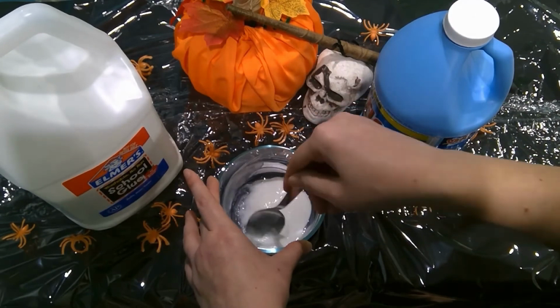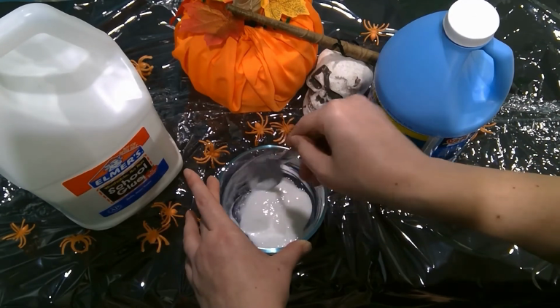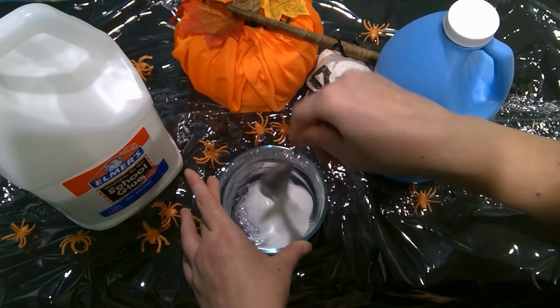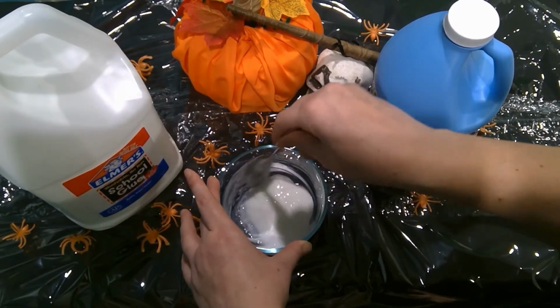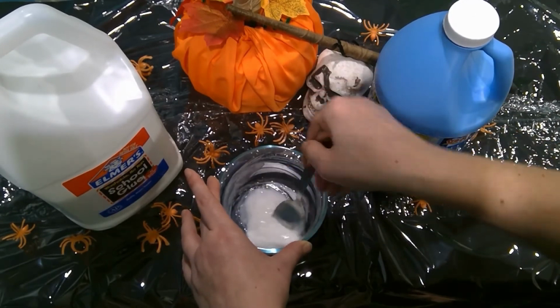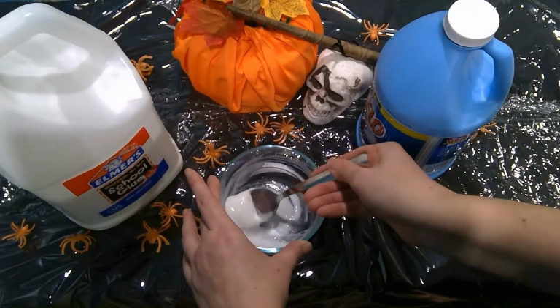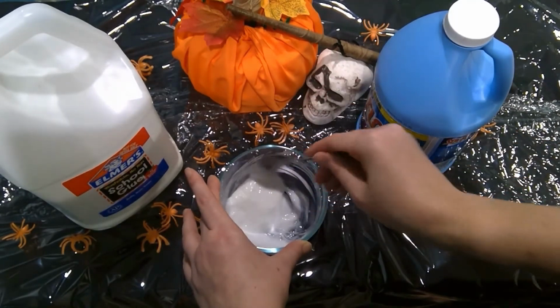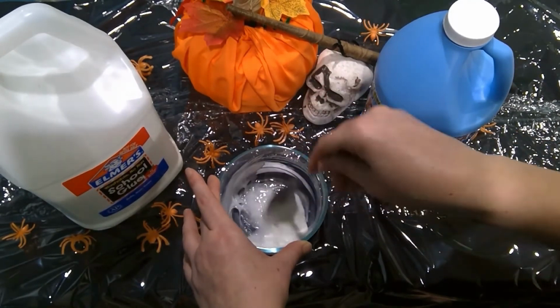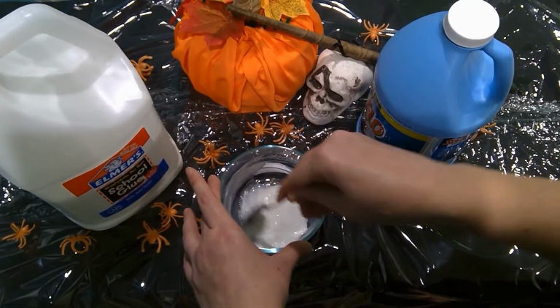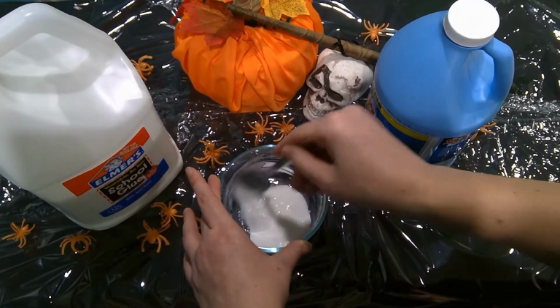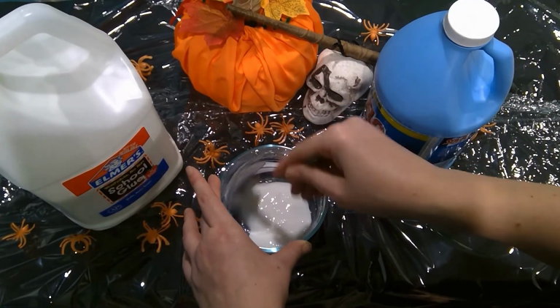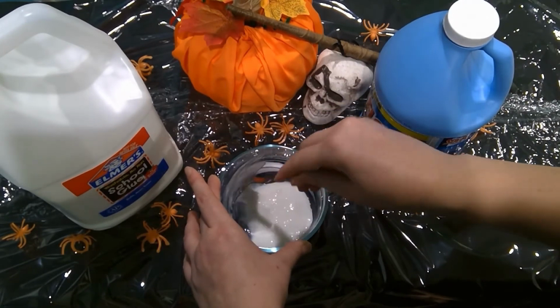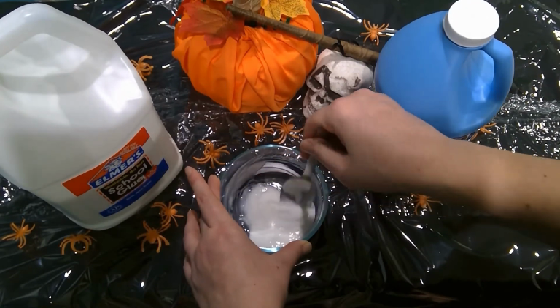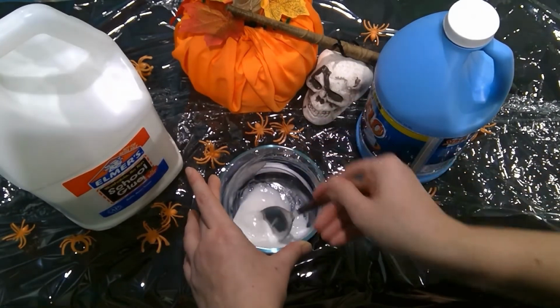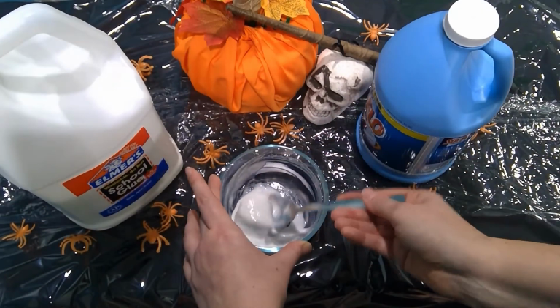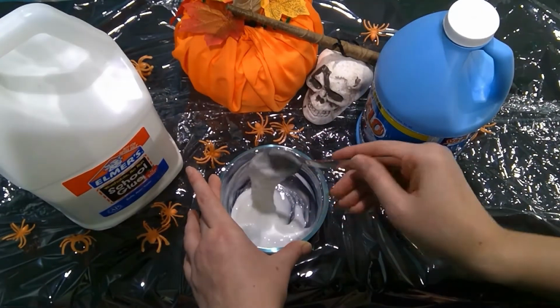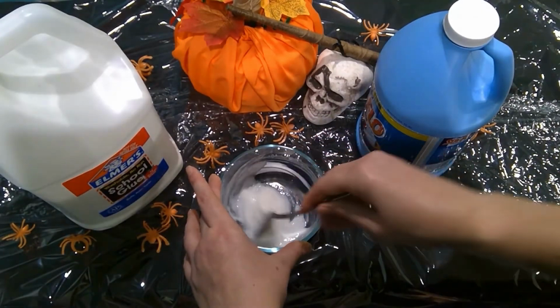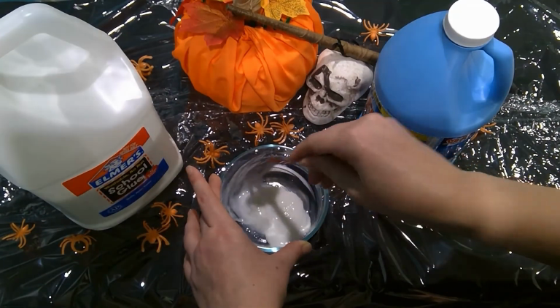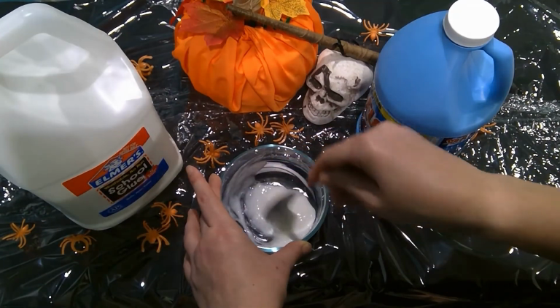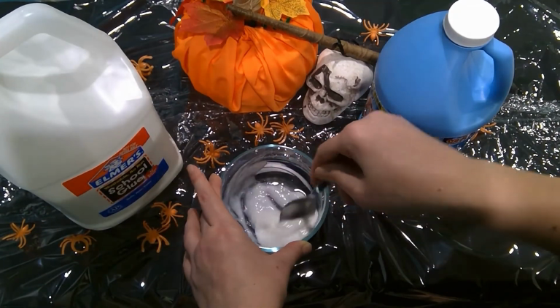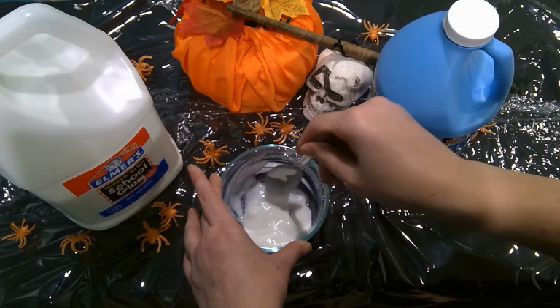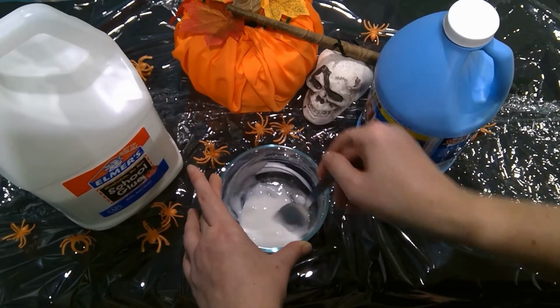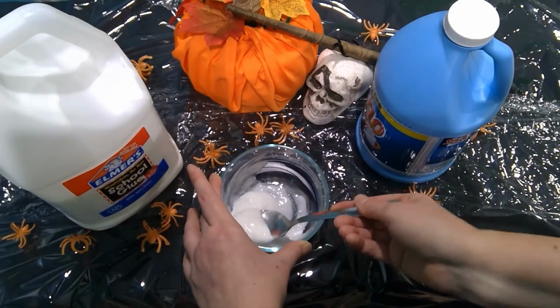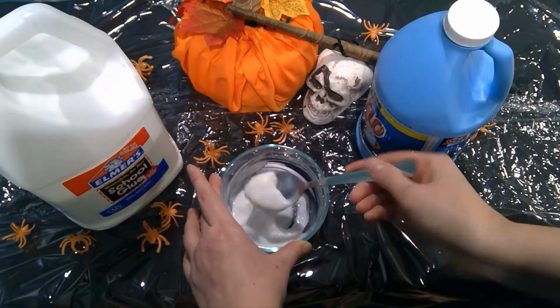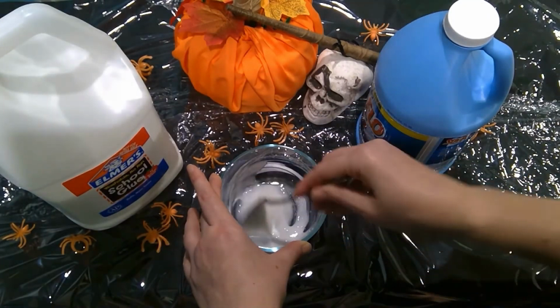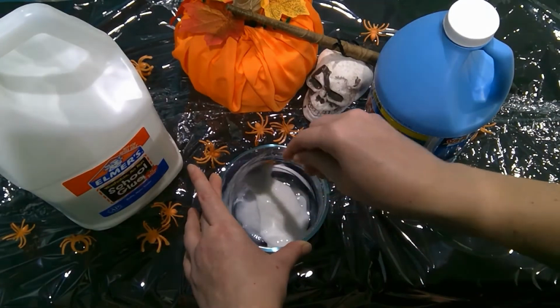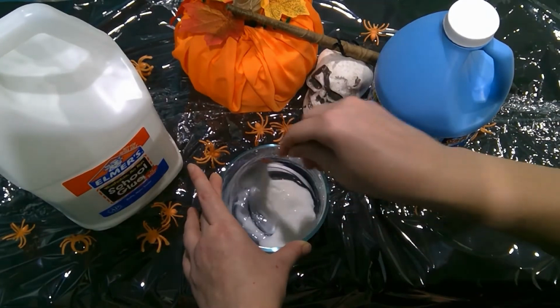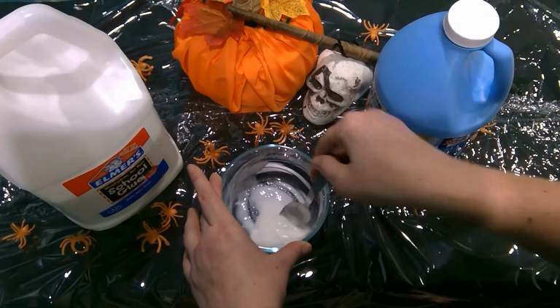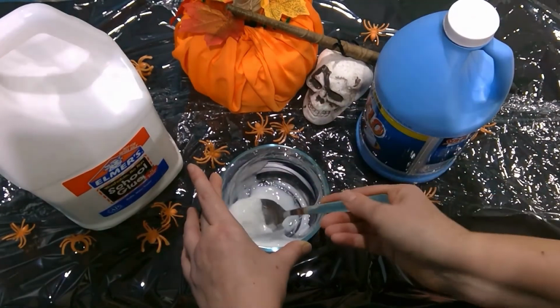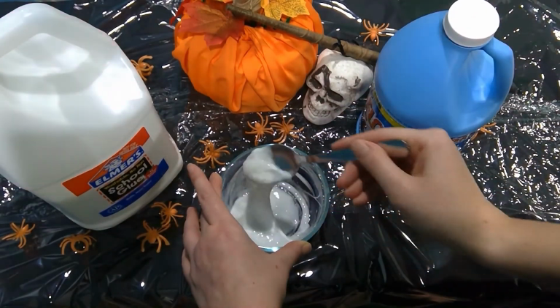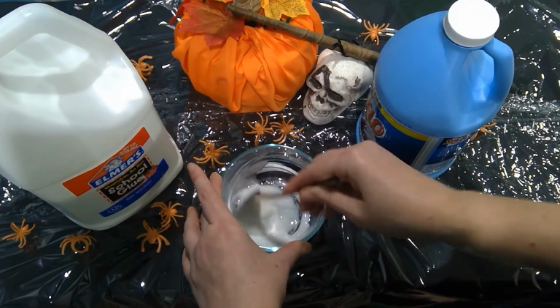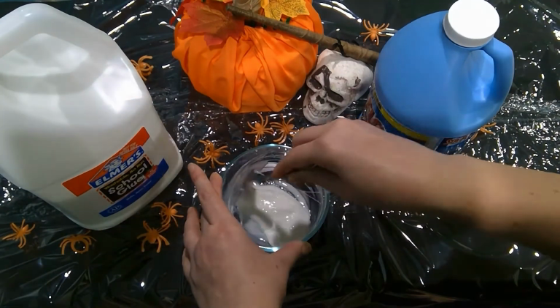Glue, however, is a non-Newtonian liquid. That means it doesn't matter what the temperature is — it's not going to get any easier or any more difficult in its flow. So that is your science for you.